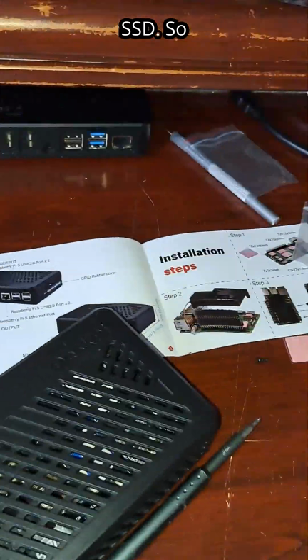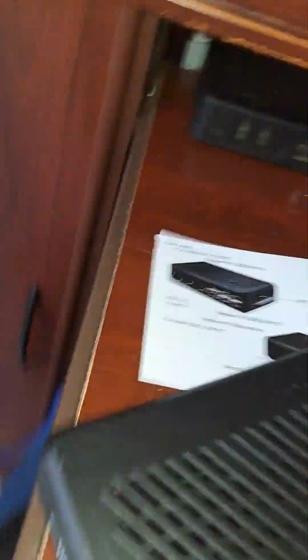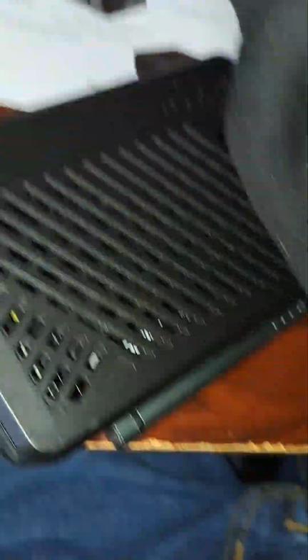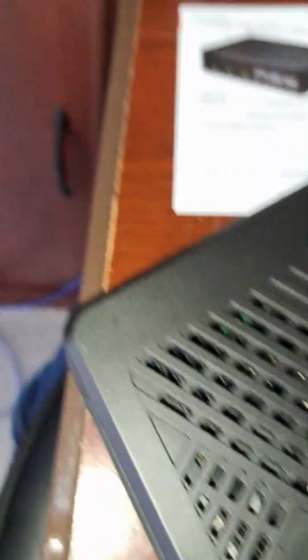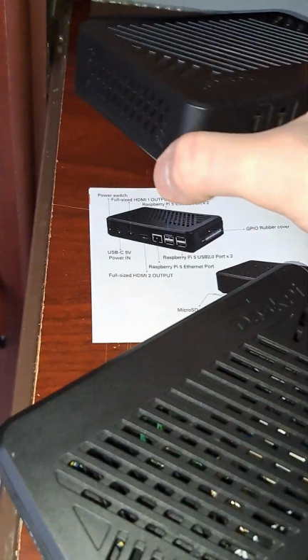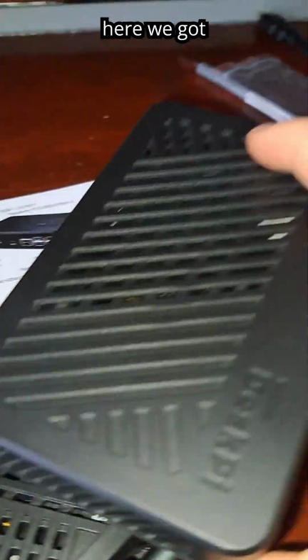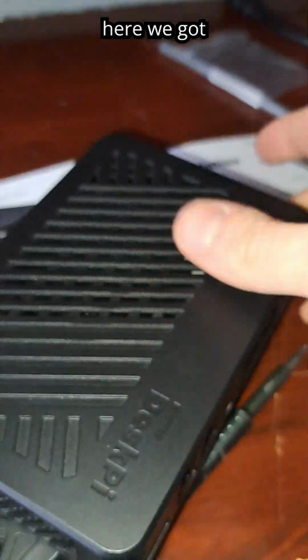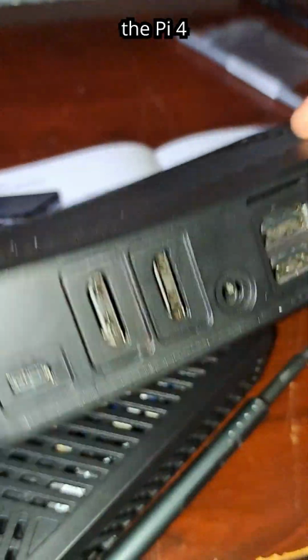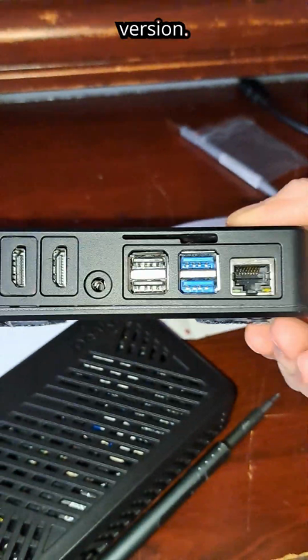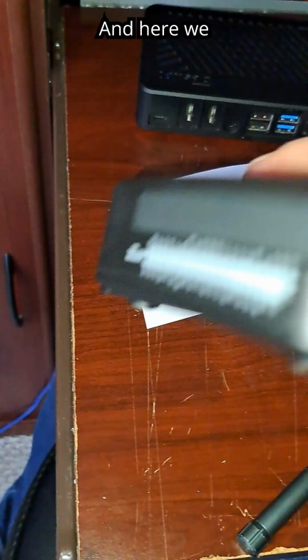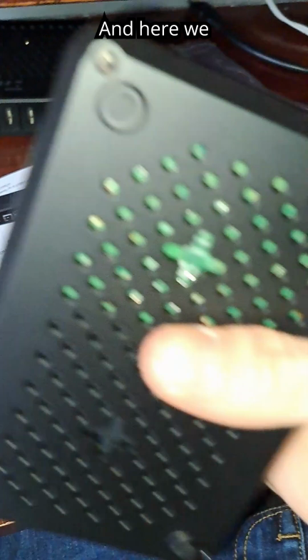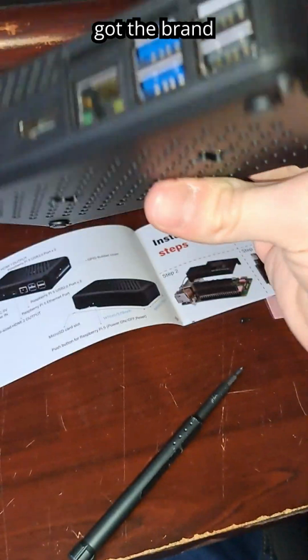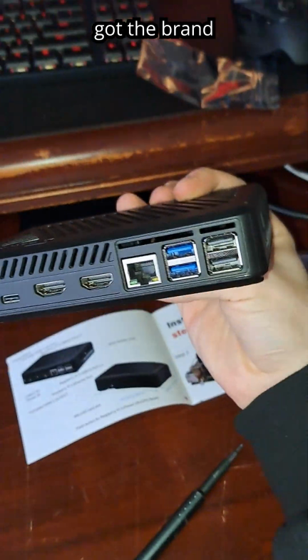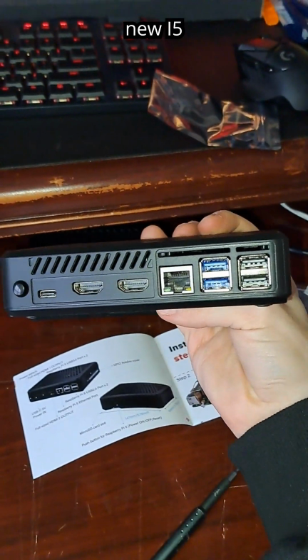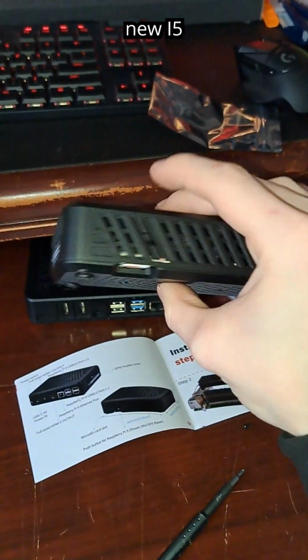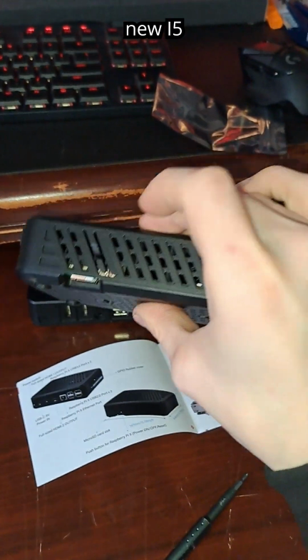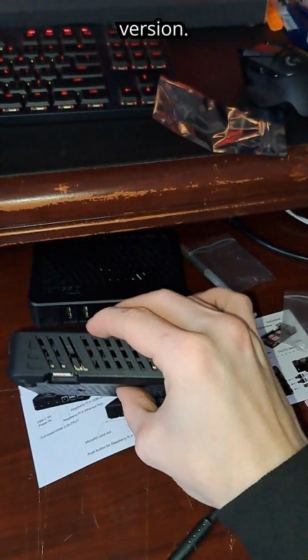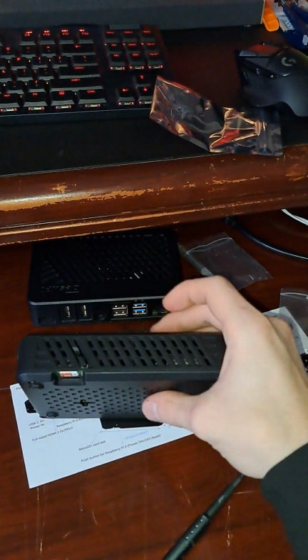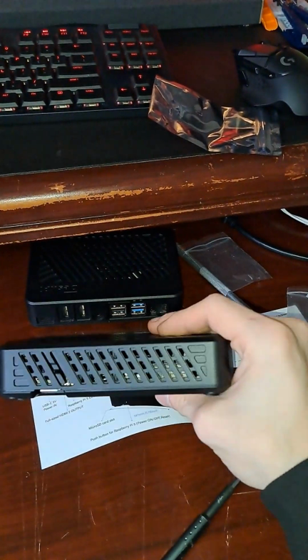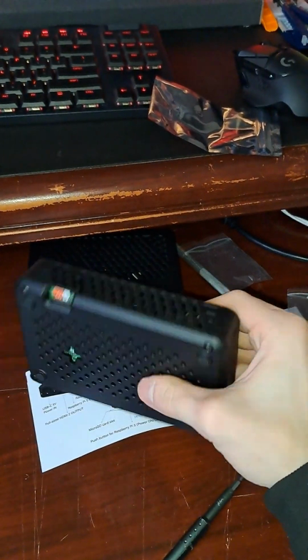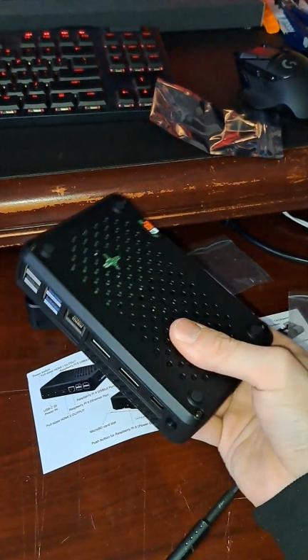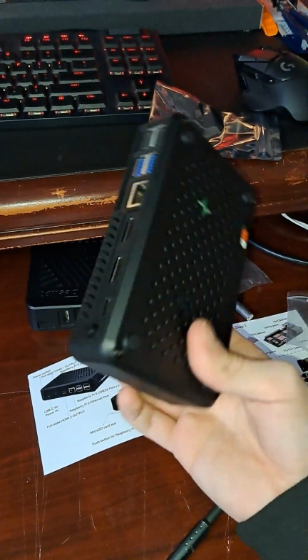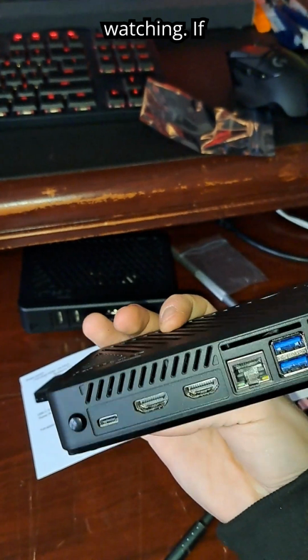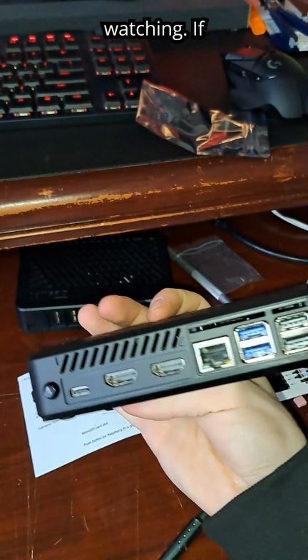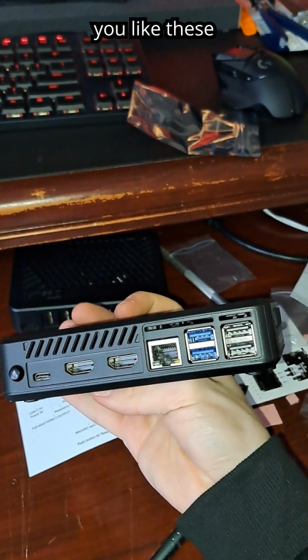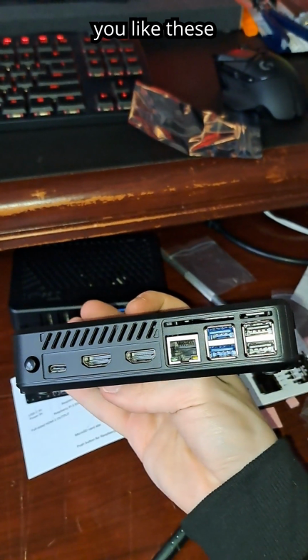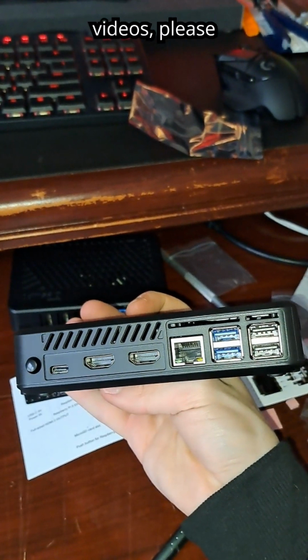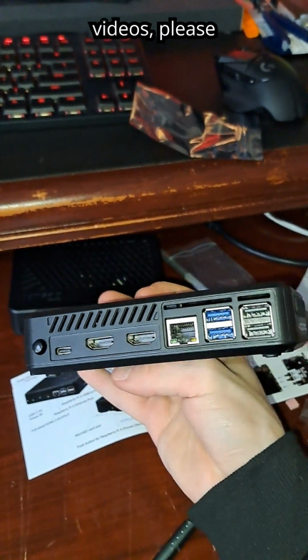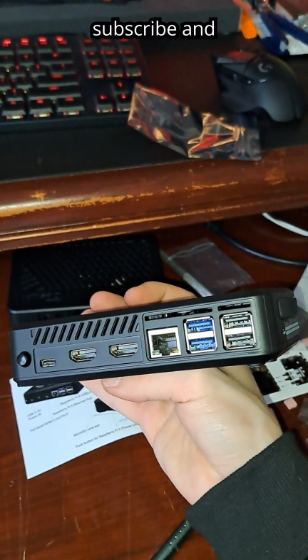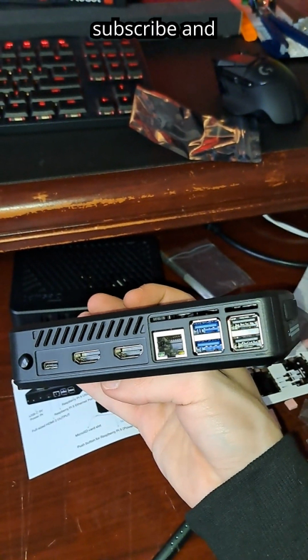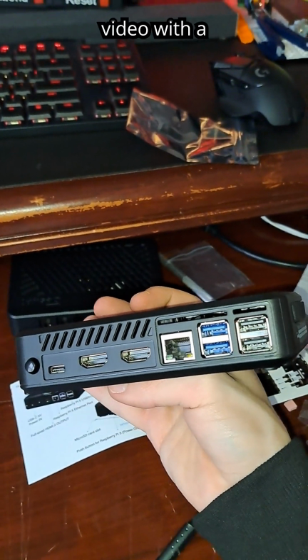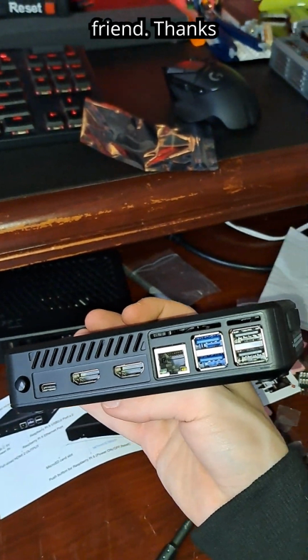So here we got the Pi 4 version and here we got the brand new Pi 5 version. Thanks for watching. If you like these types of videos, please like, subscribe and share this video with a friend.